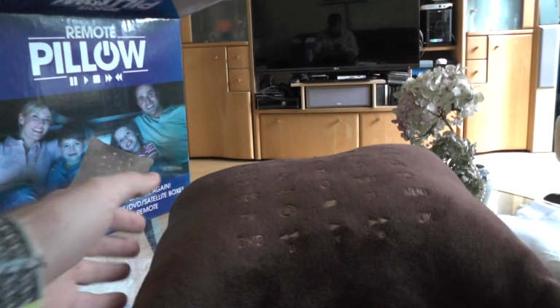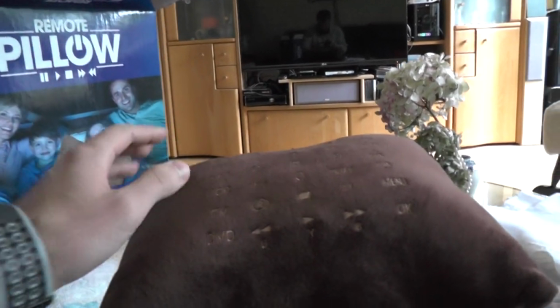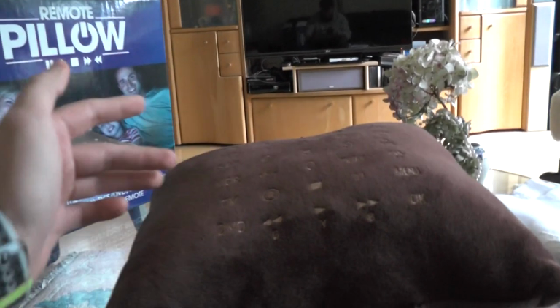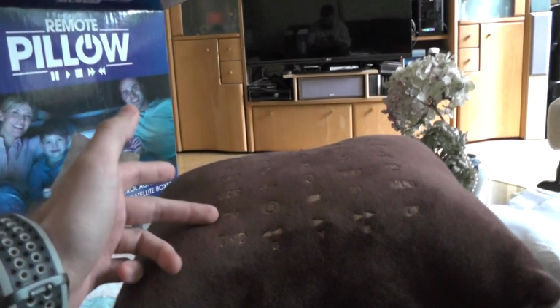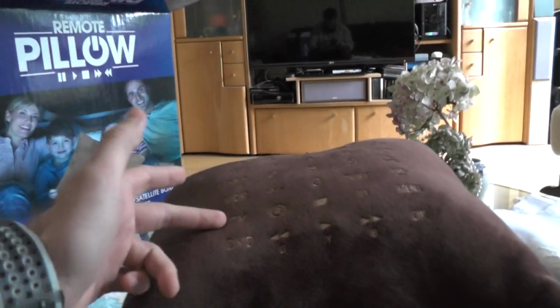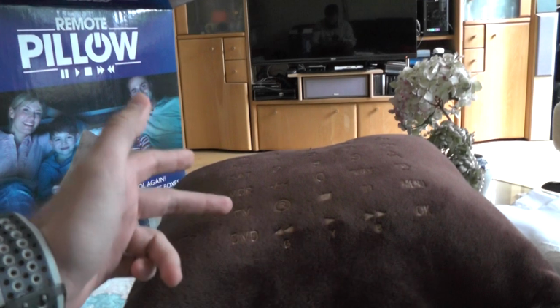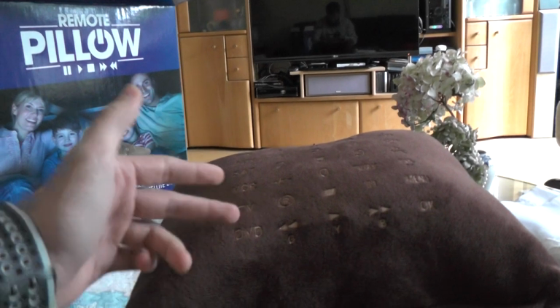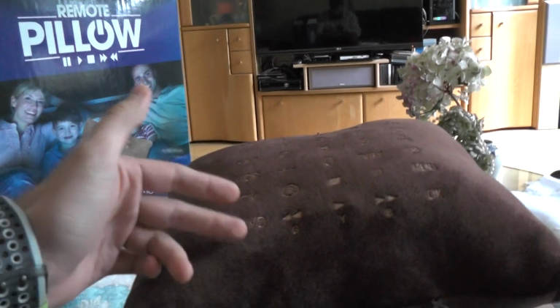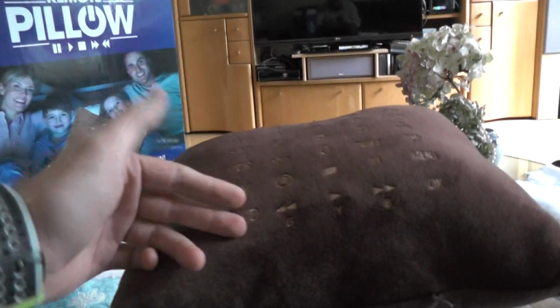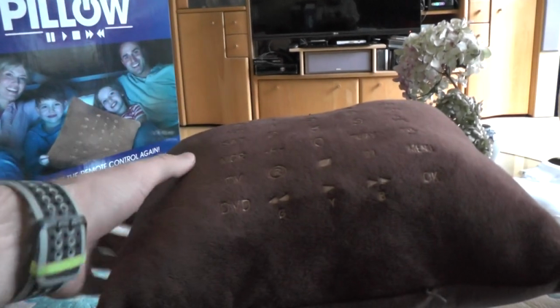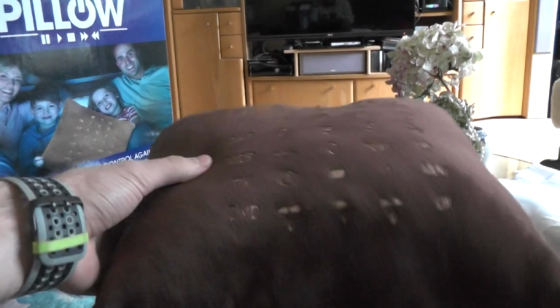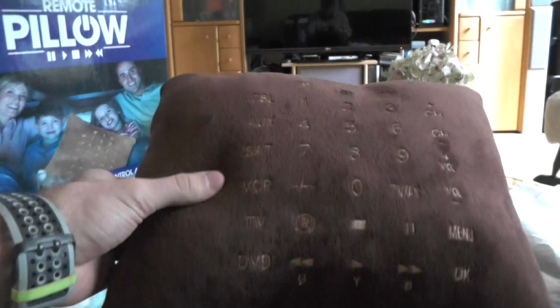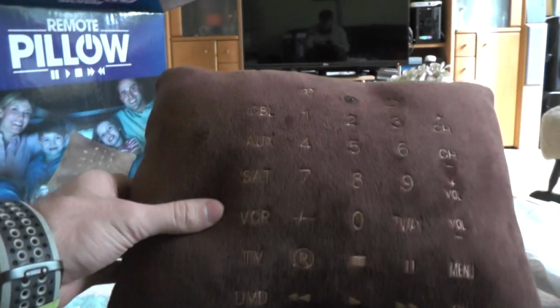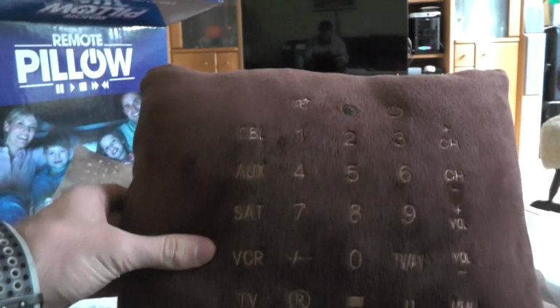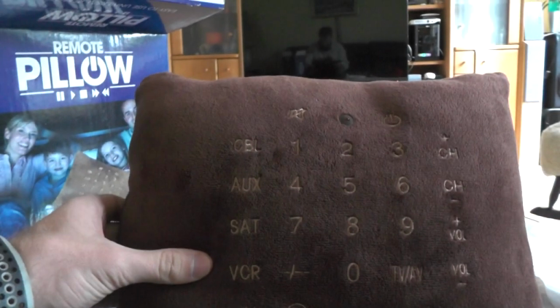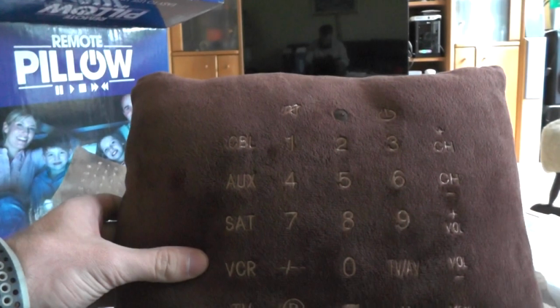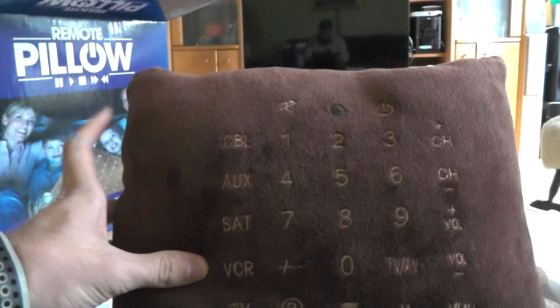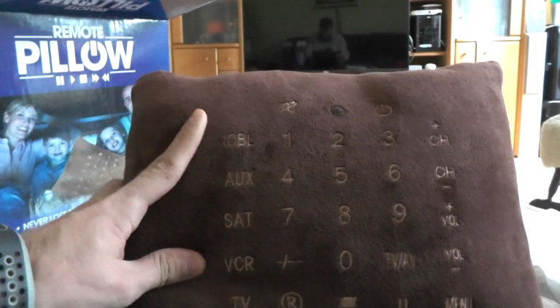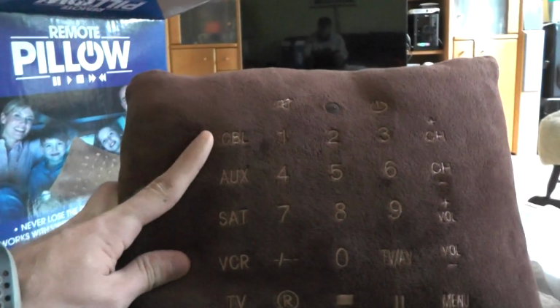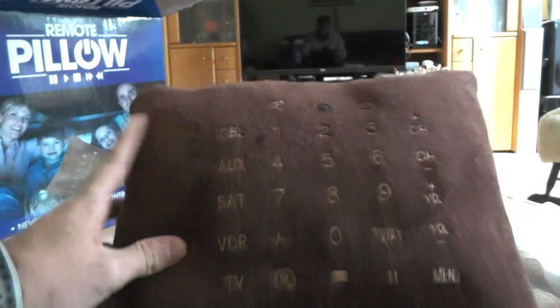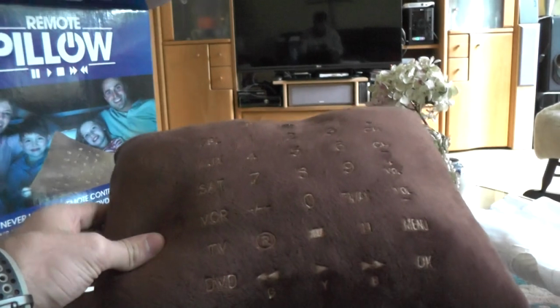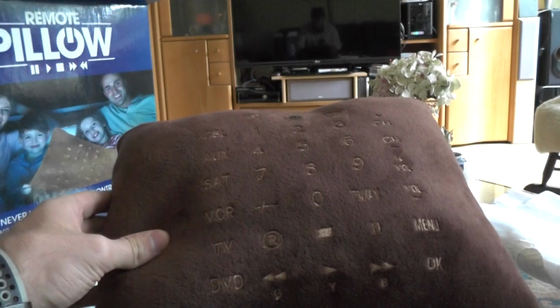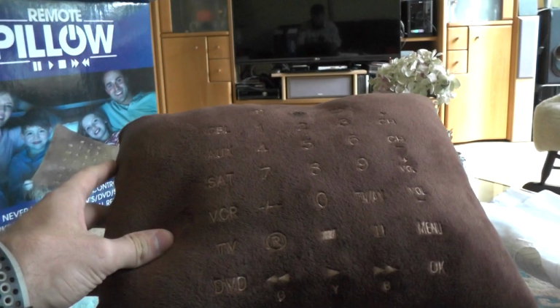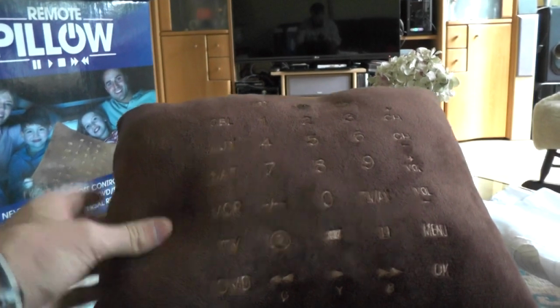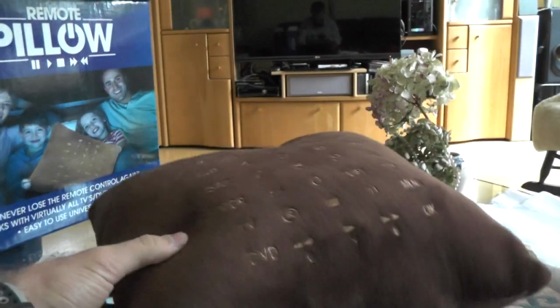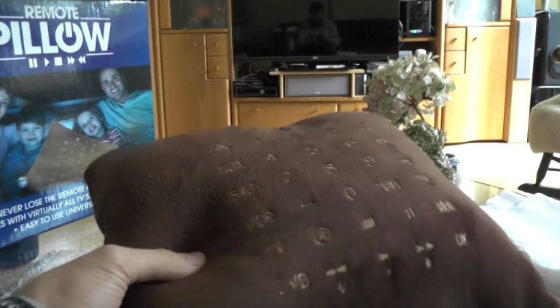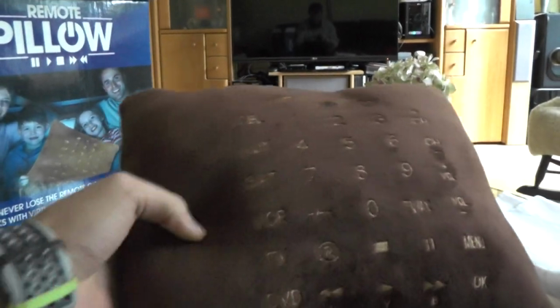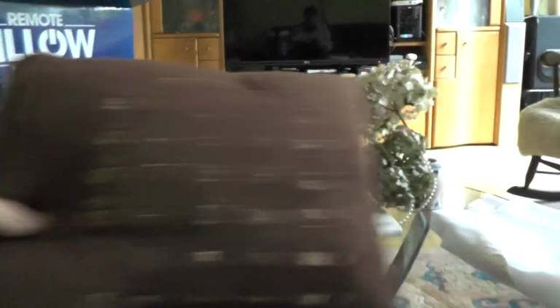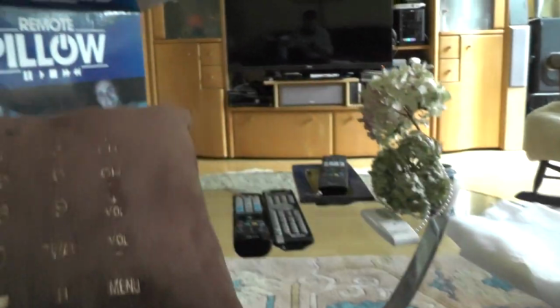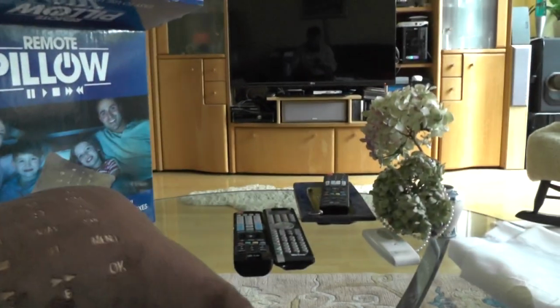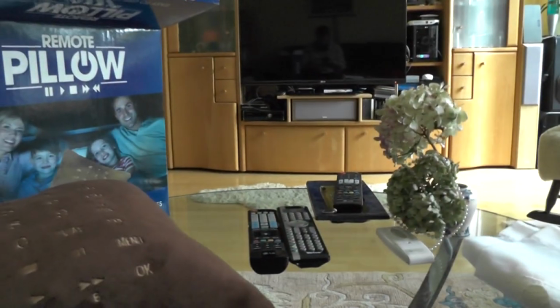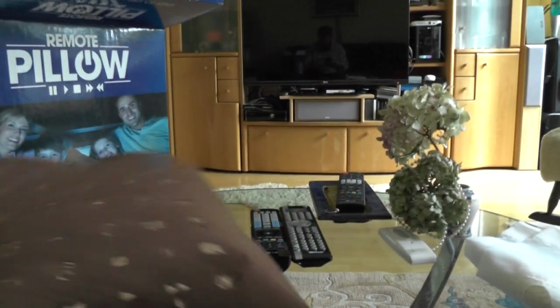You can control not only your TV but also your DVD, cable box, VCR, AUX, or even a satellite box — so there are quite a few devices you can manage with this.